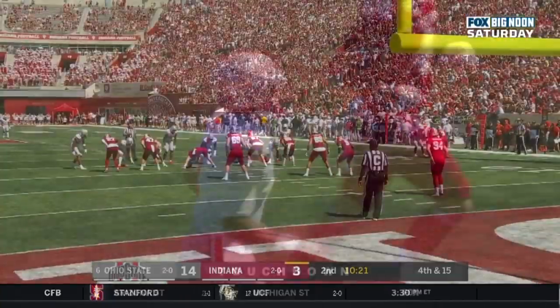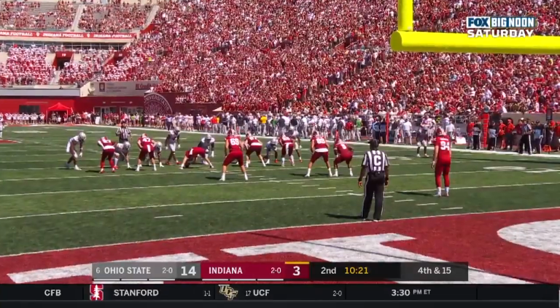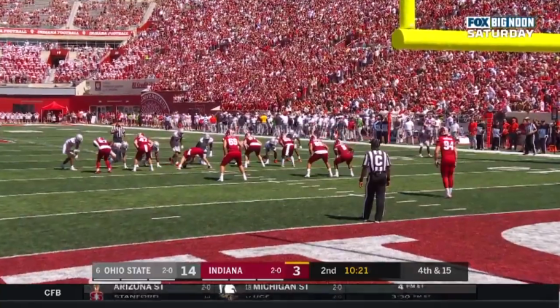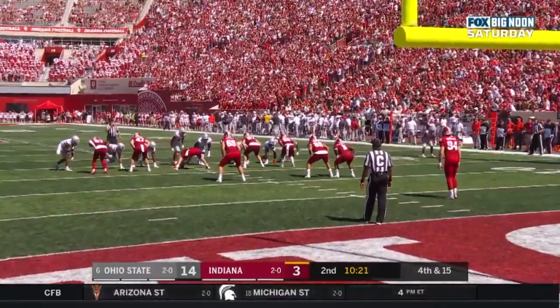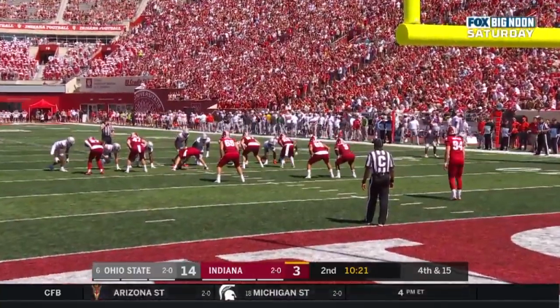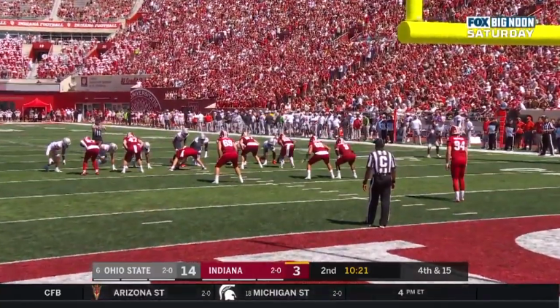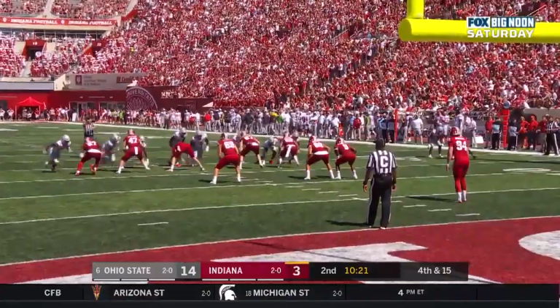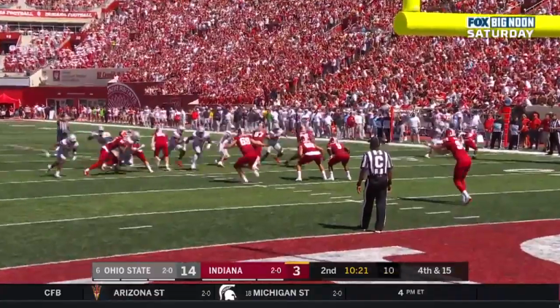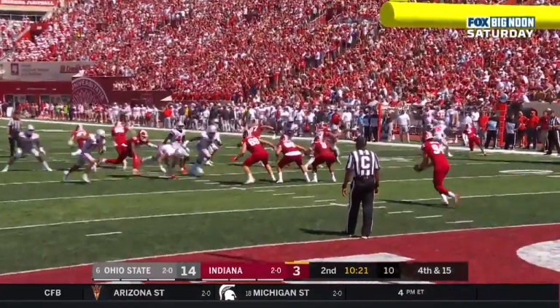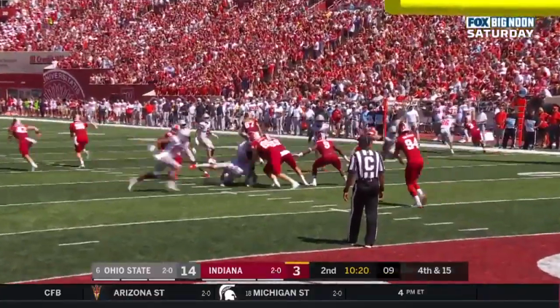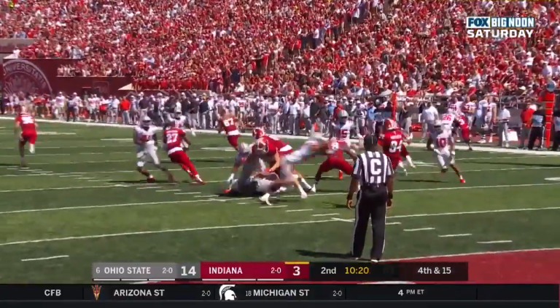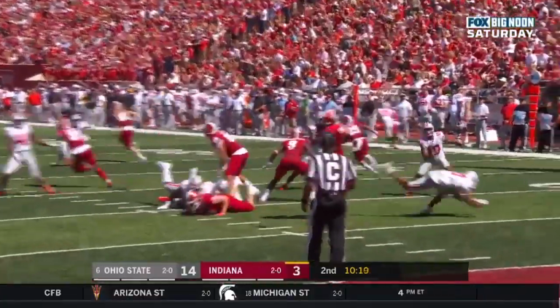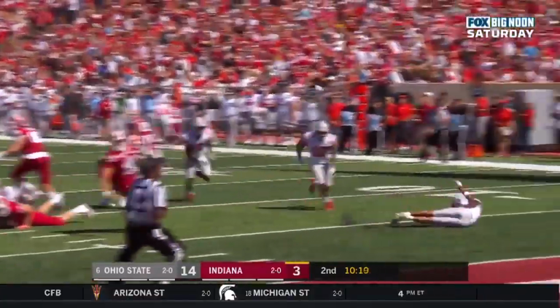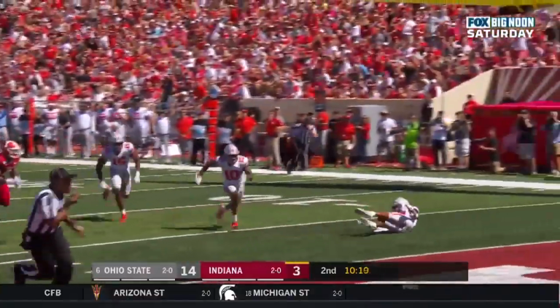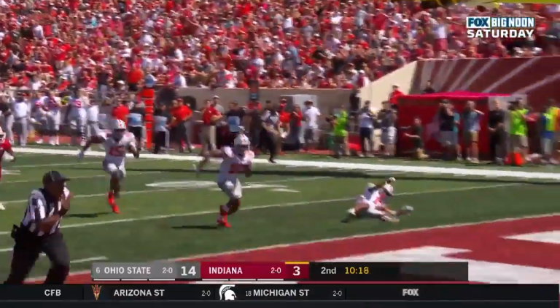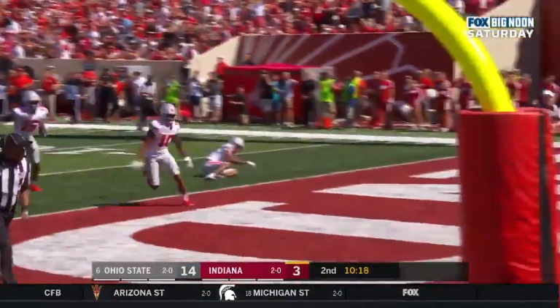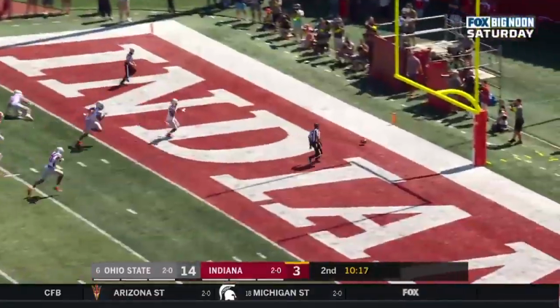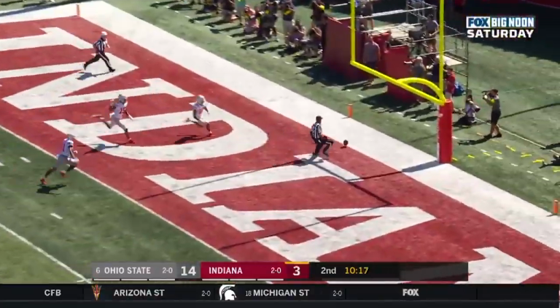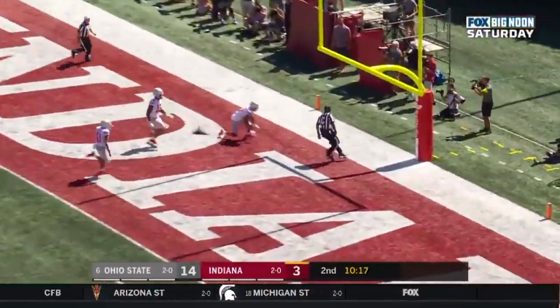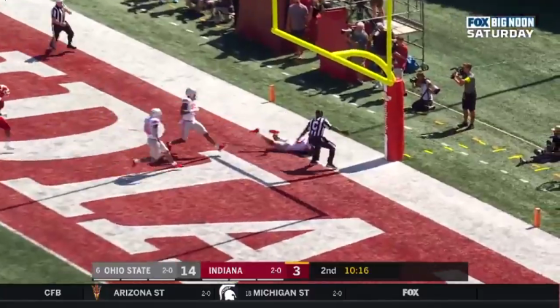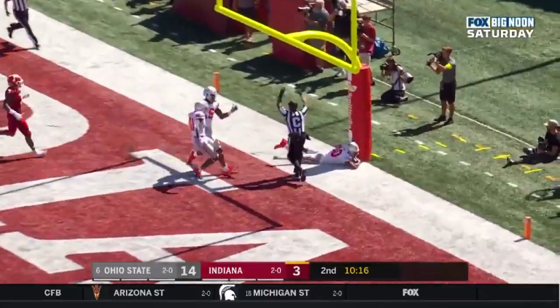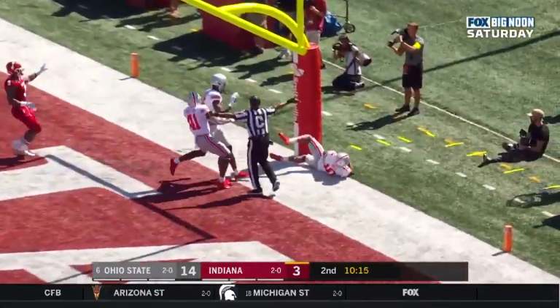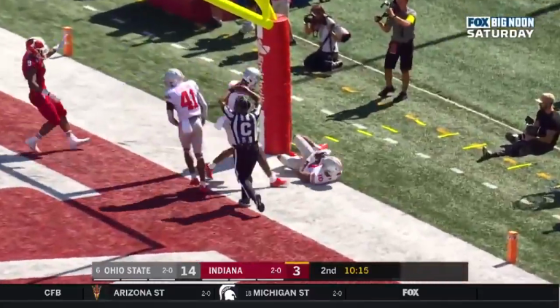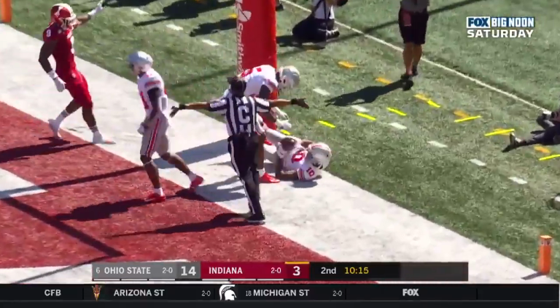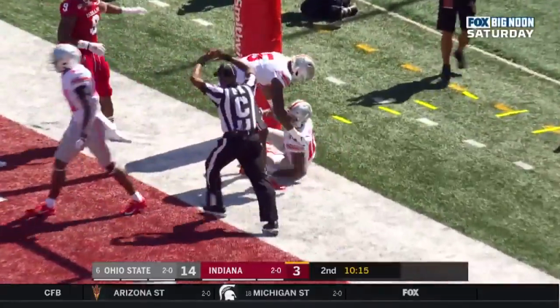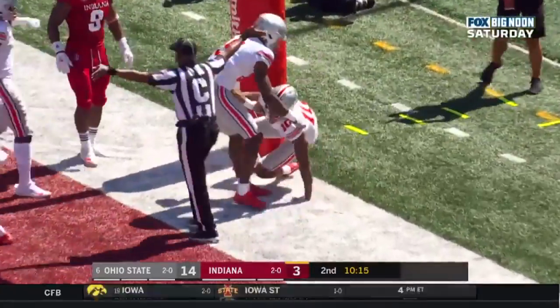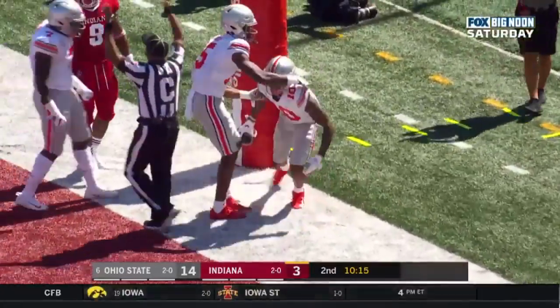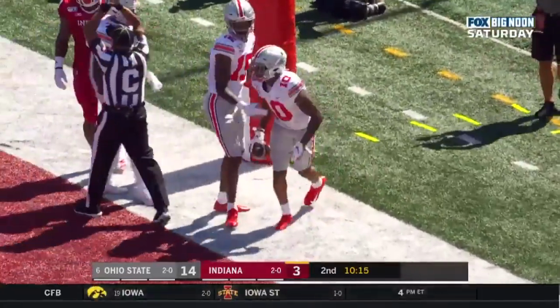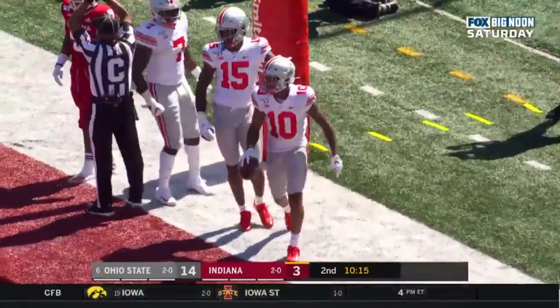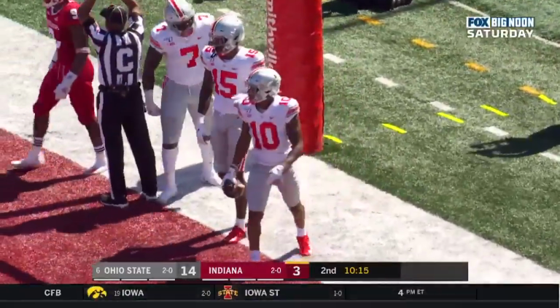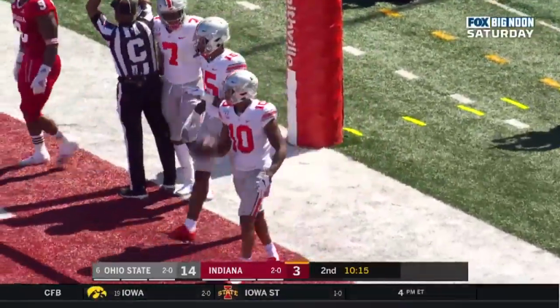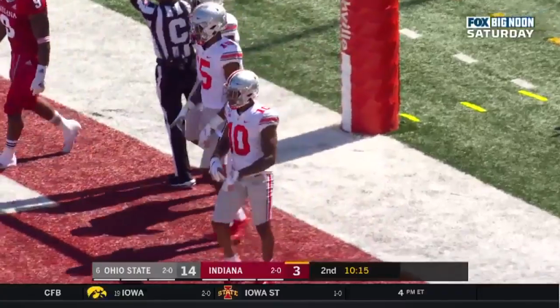It's clean and an excellent play by Sean Wade. Whitehead punting from inside his own five, and it's blocked — out of bounds. Safety for Ohio State.